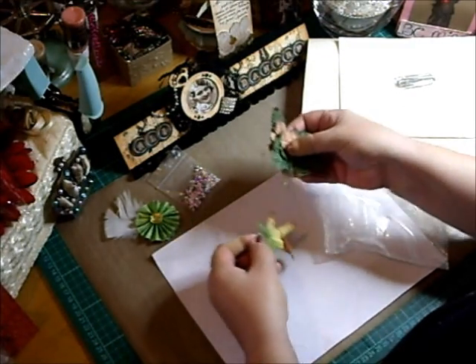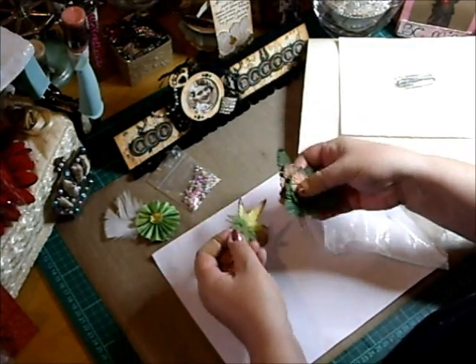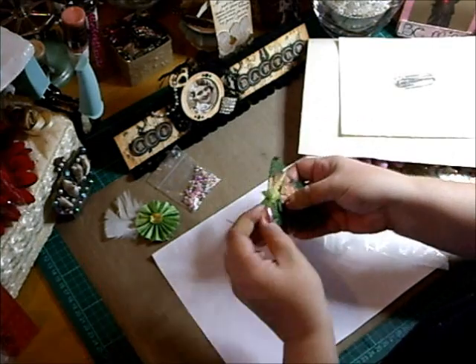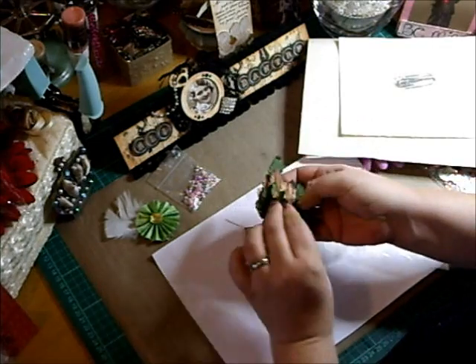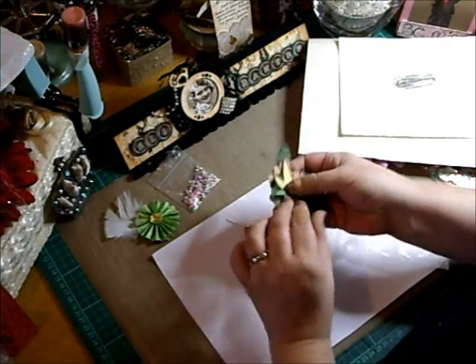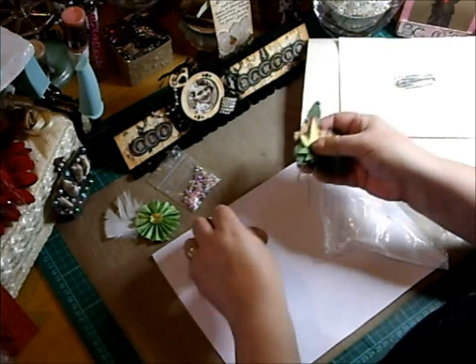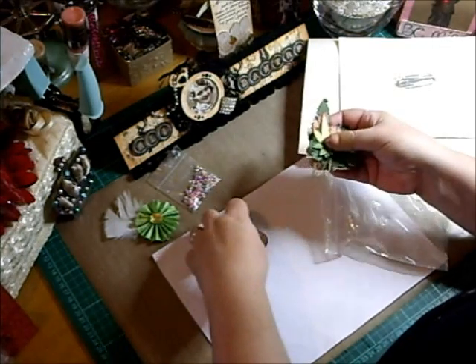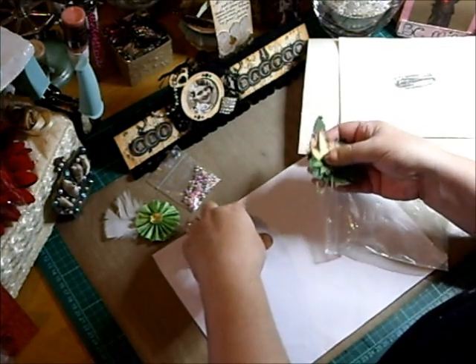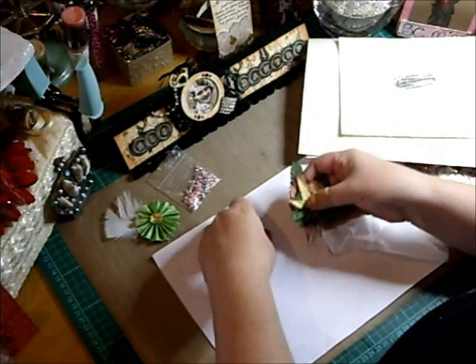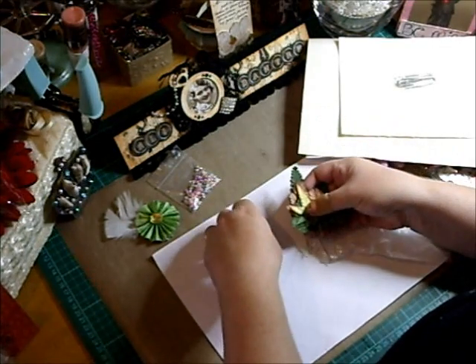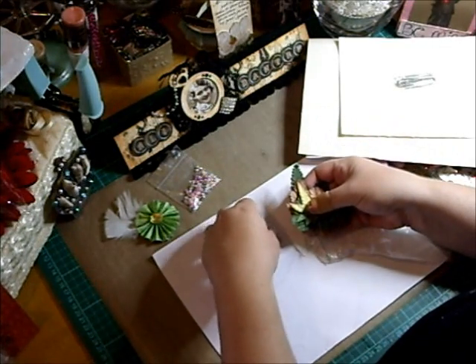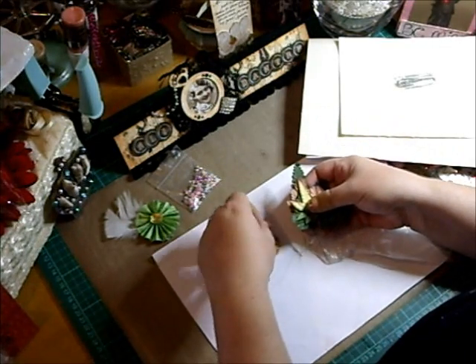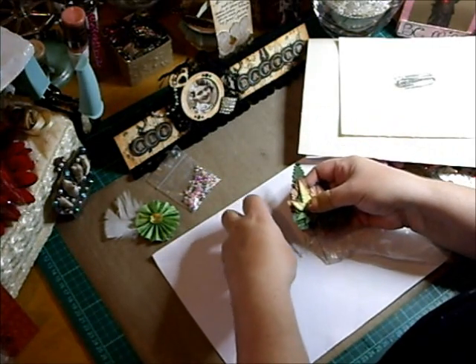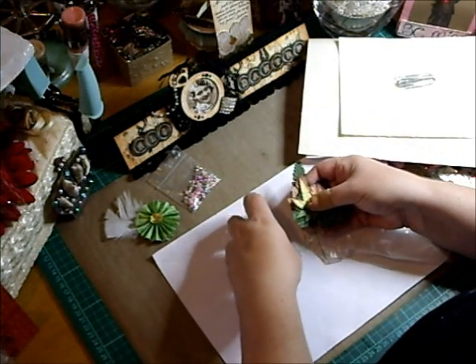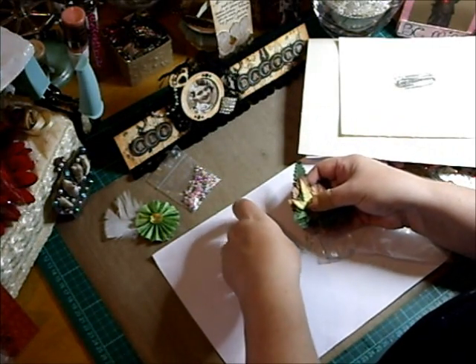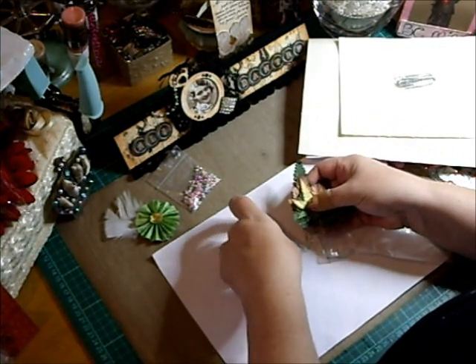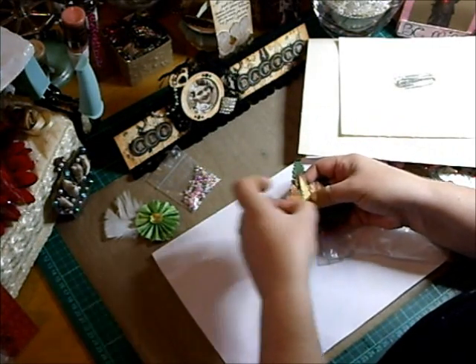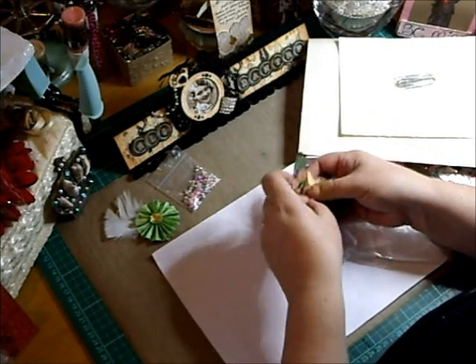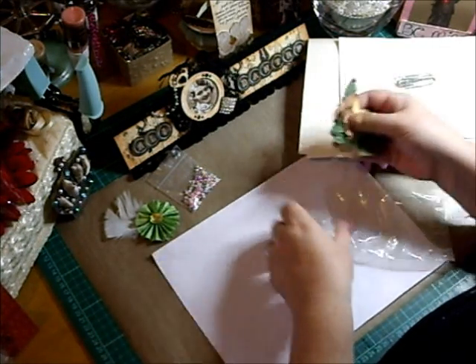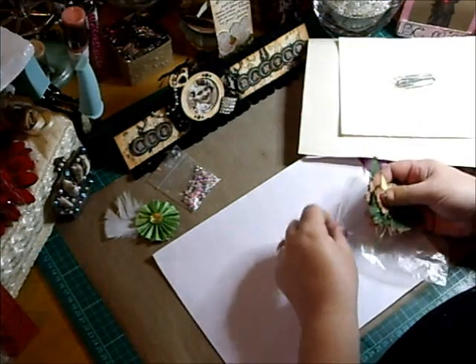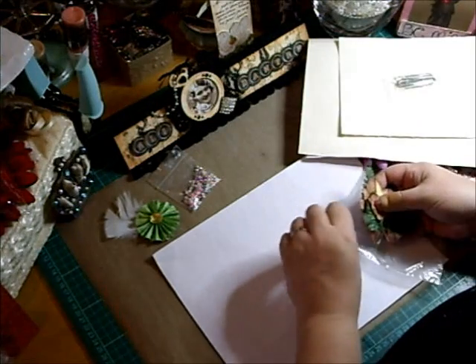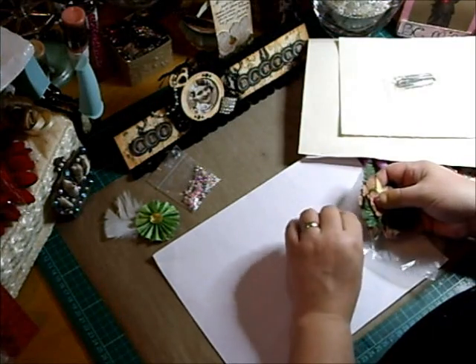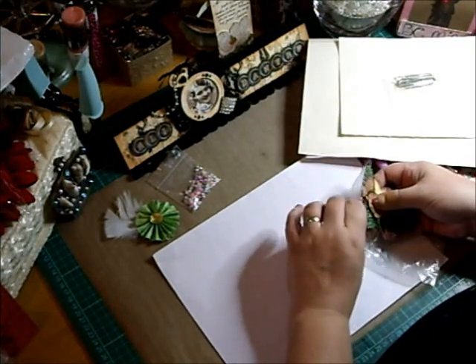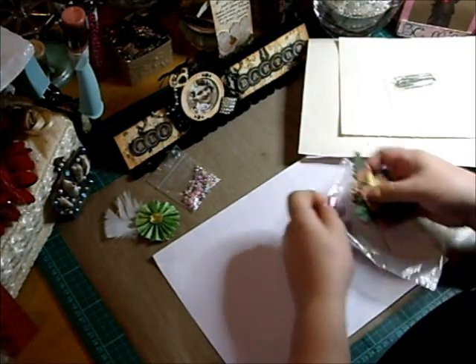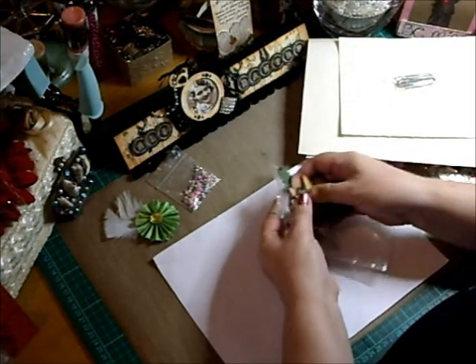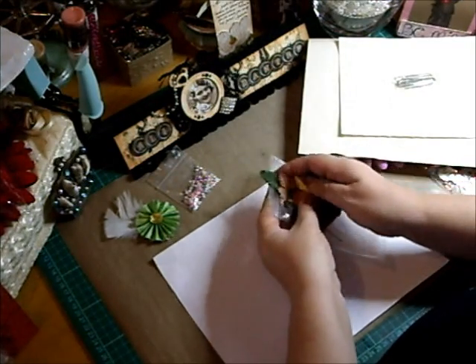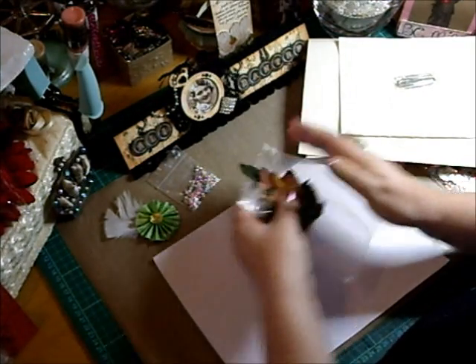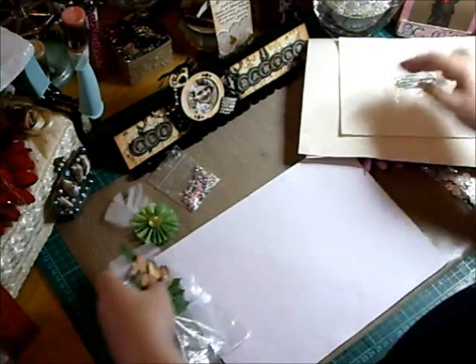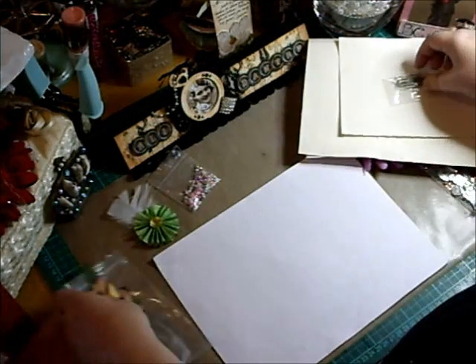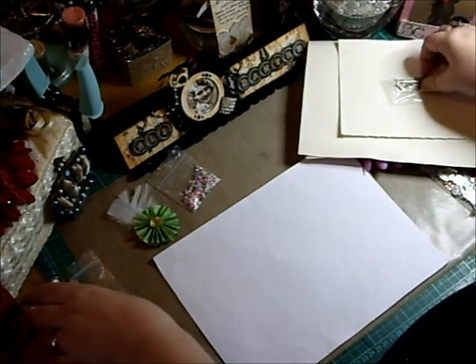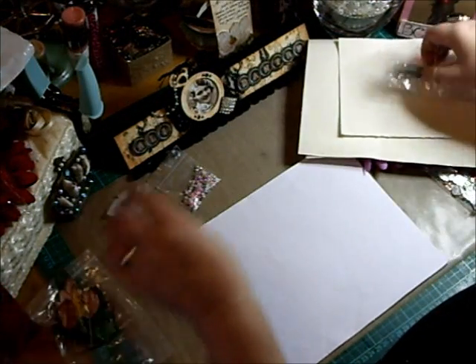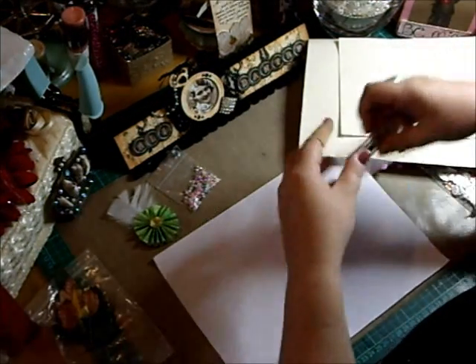Go on, I know someone out there's going 'ooh, leaves!' But you know what I mean — they are beautiful, Jennifer. Thank you so much. They'll definitely go to good use. Let's just pop those there. Yay!